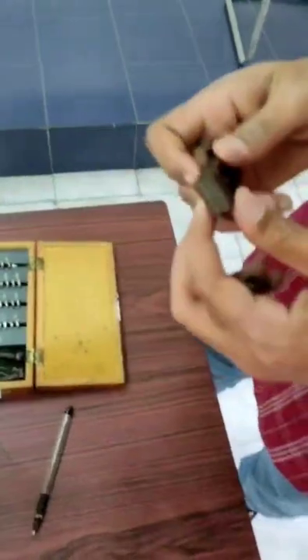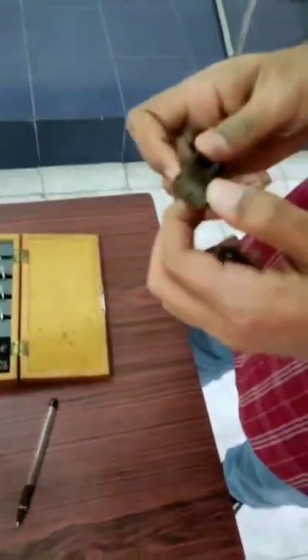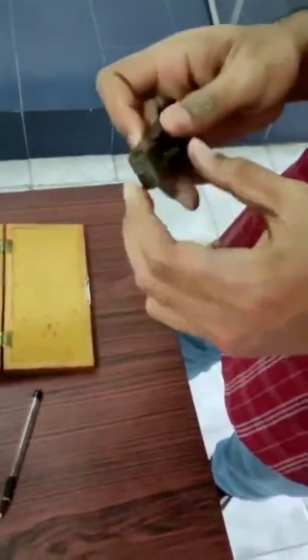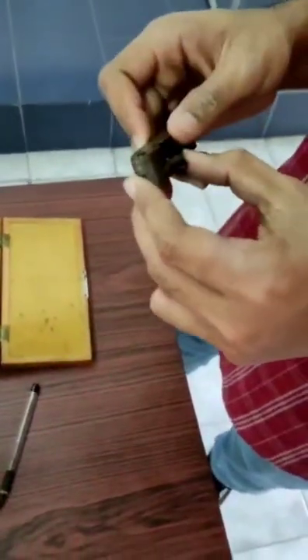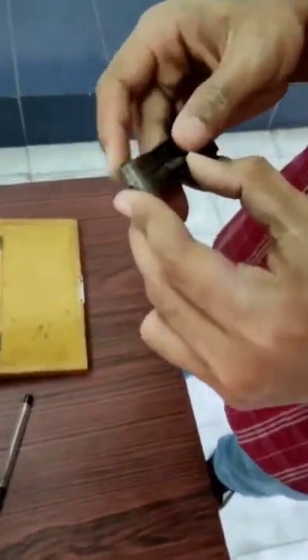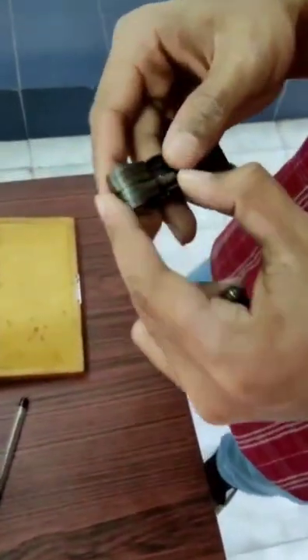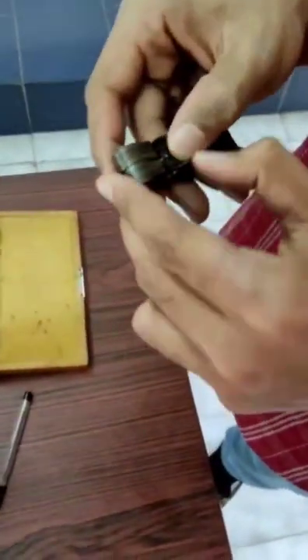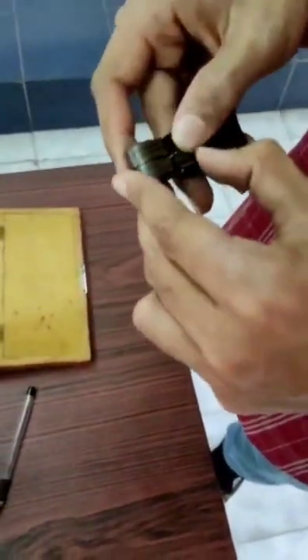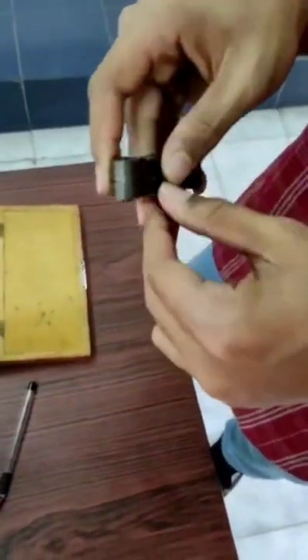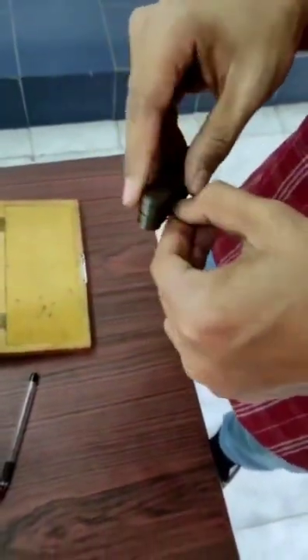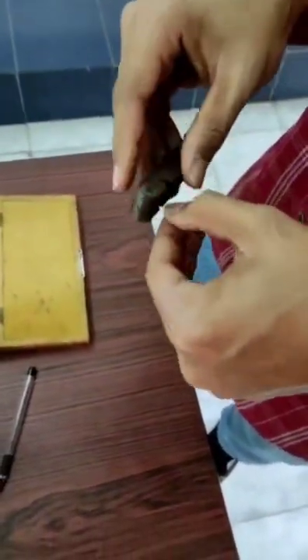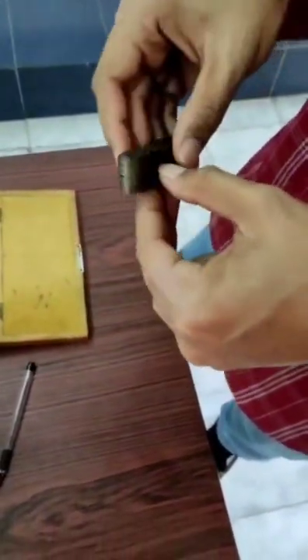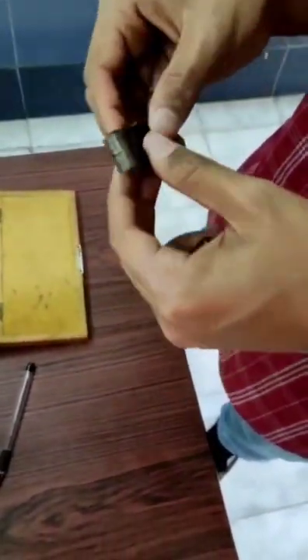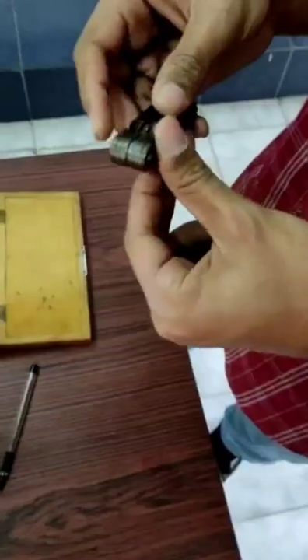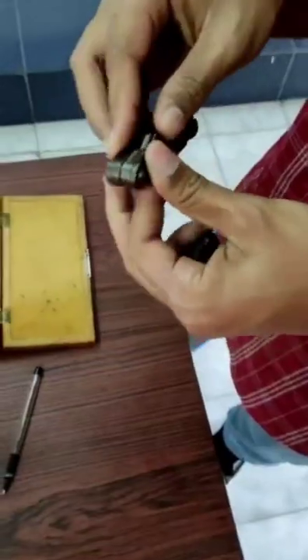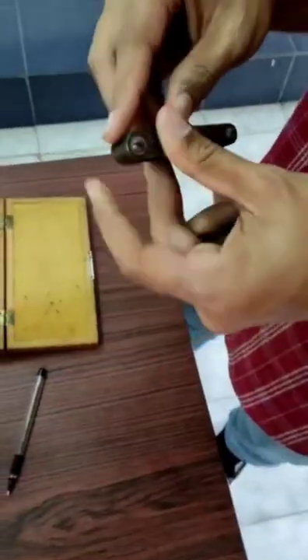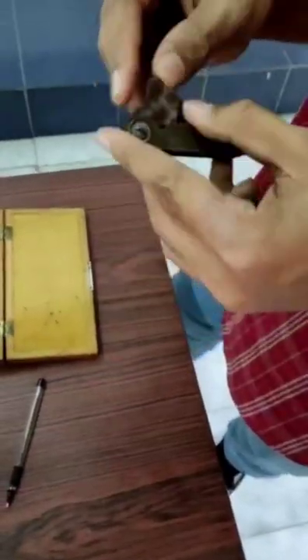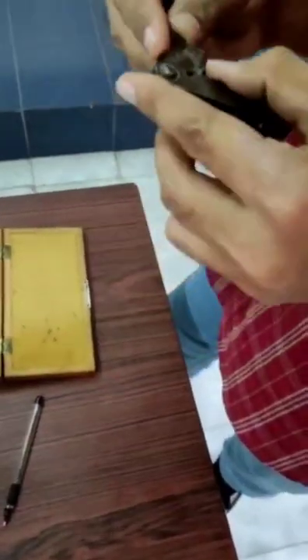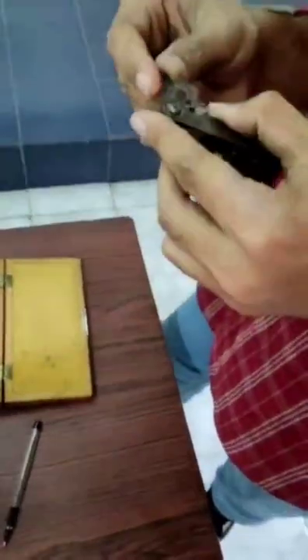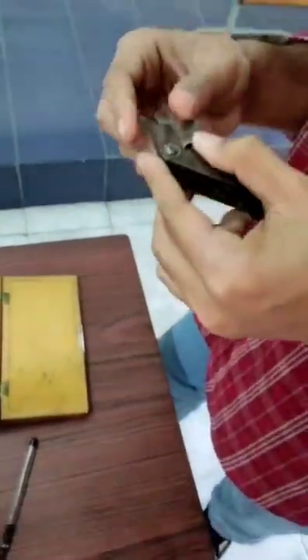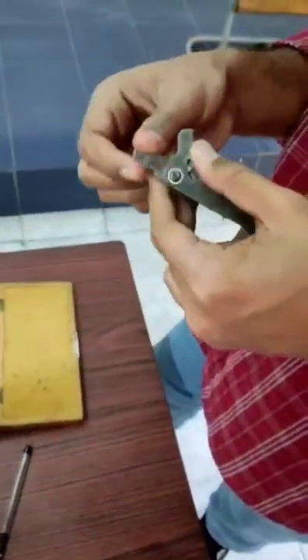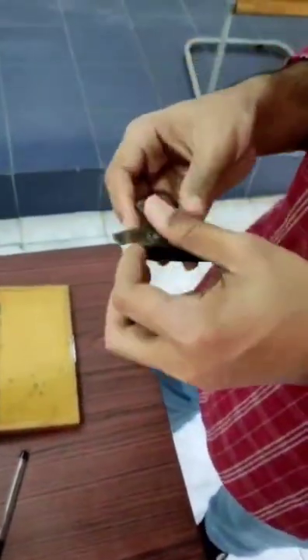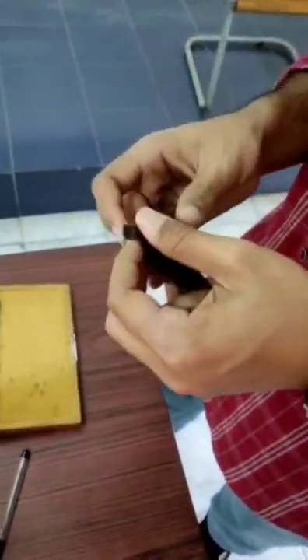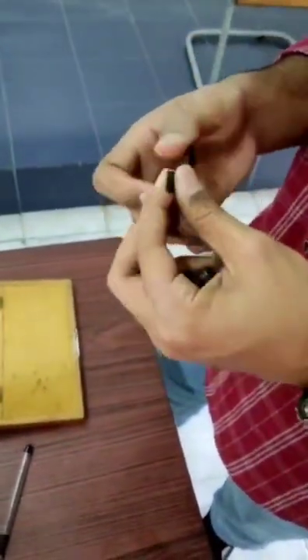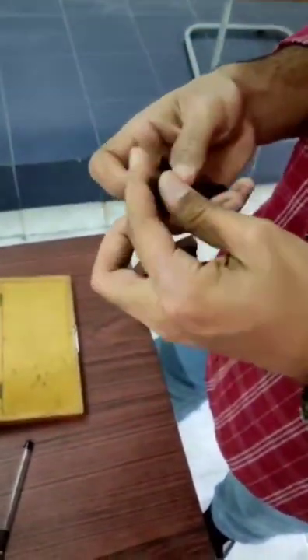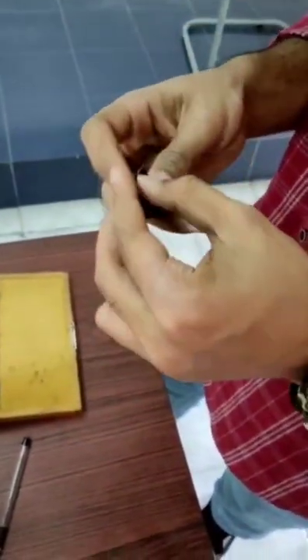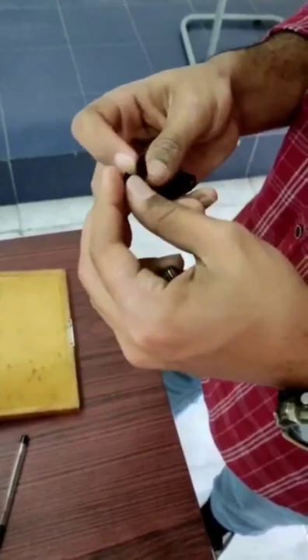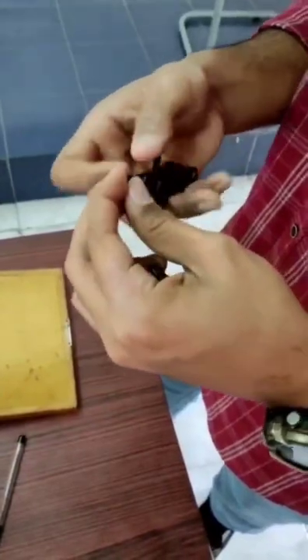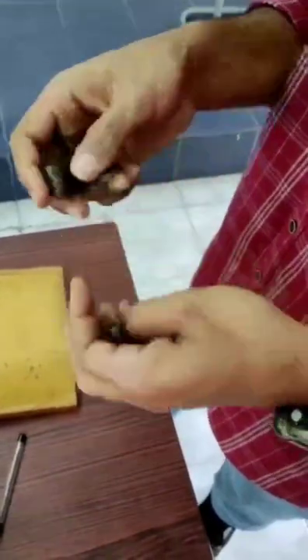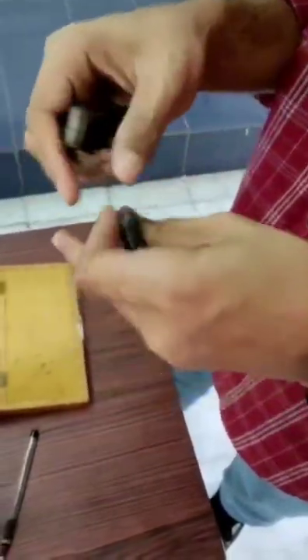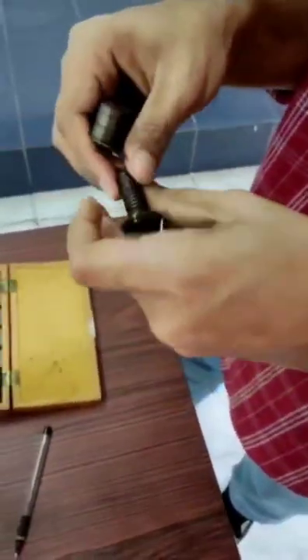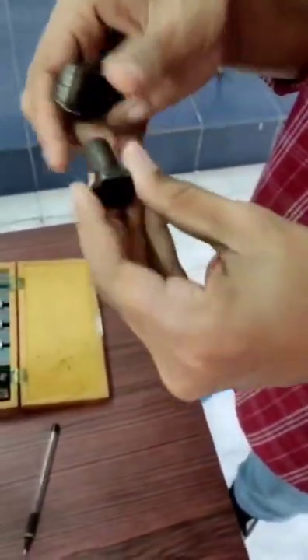This is a pitch gauge, which is used to find out the pitch of the screw. We are going to try the pitch gauge one by one by resting it on the screw threads. If the pitch gauge coincides with the screw thread, then that is the pitch of the screw.